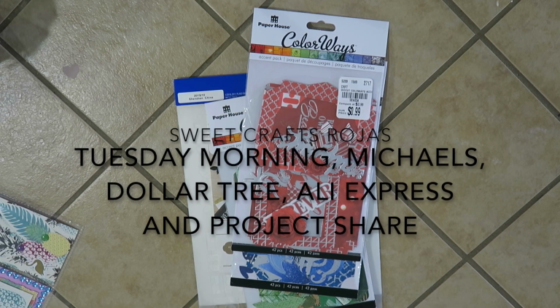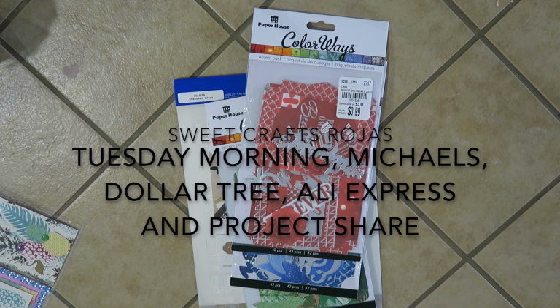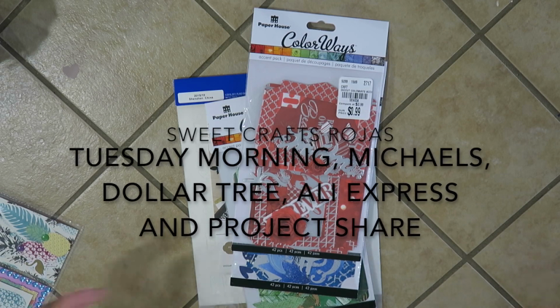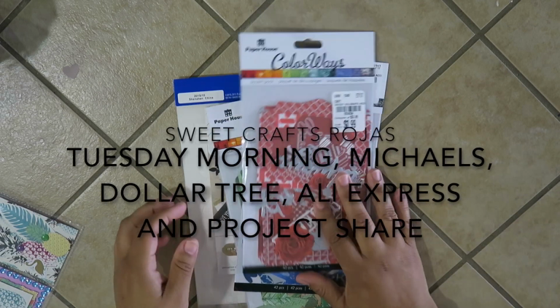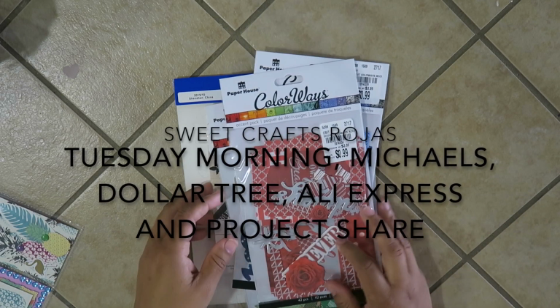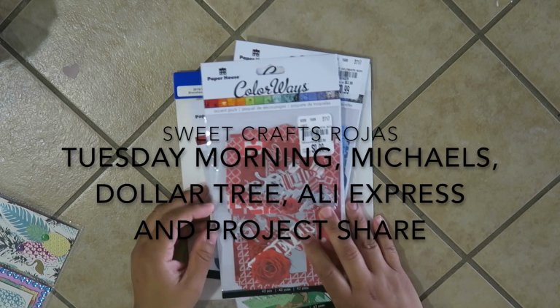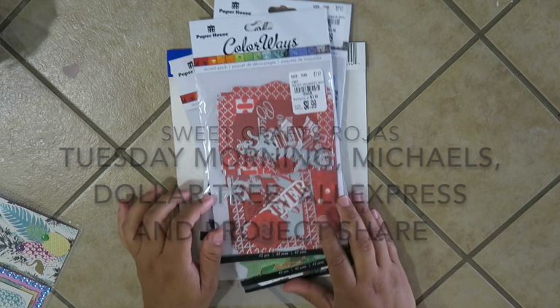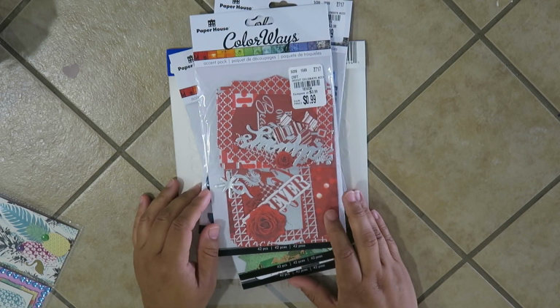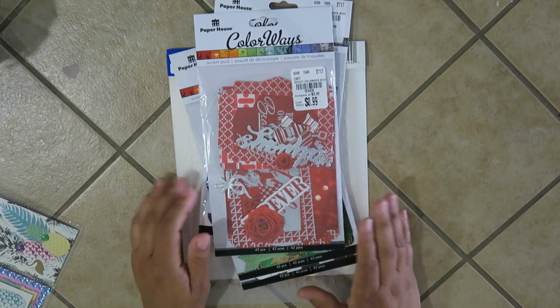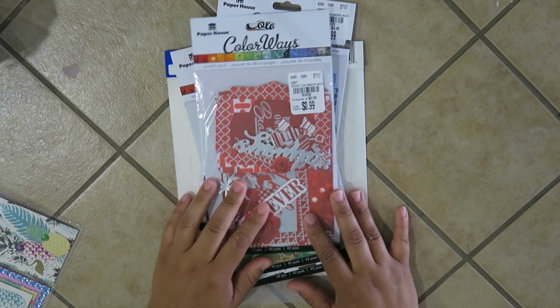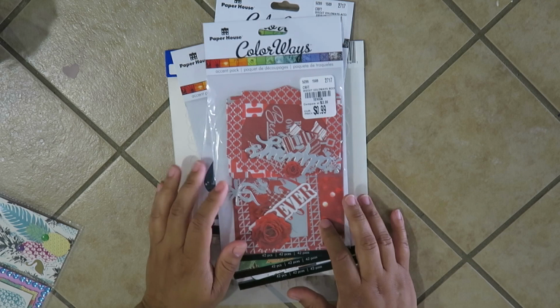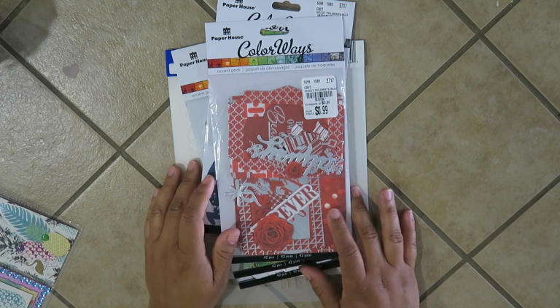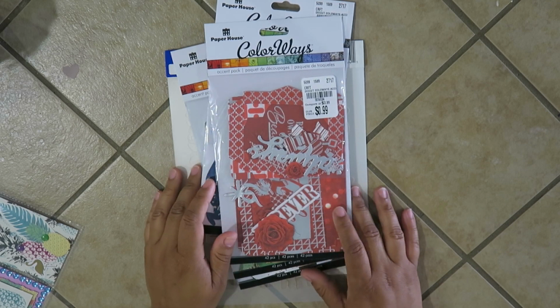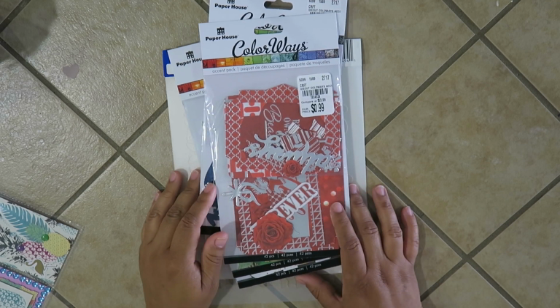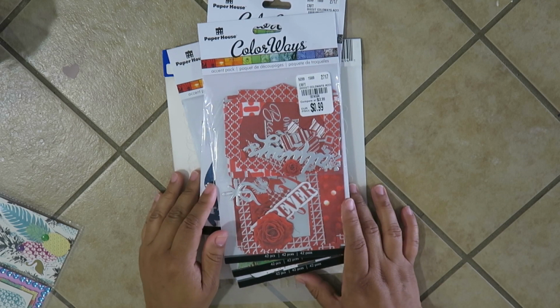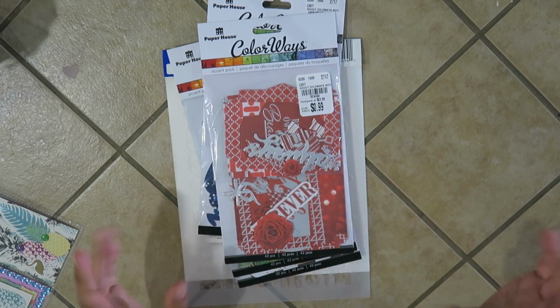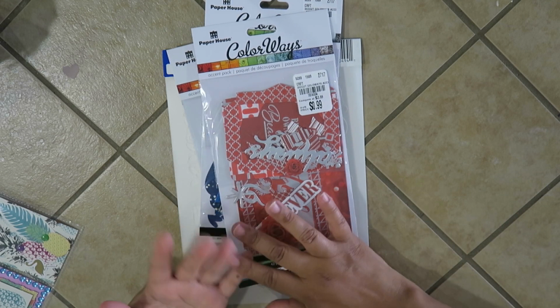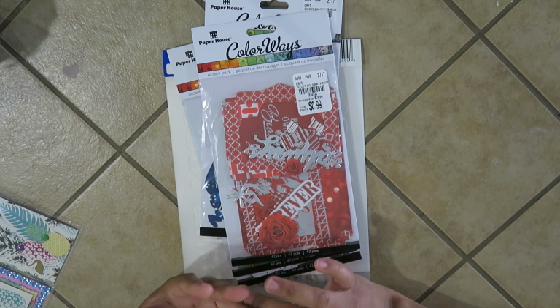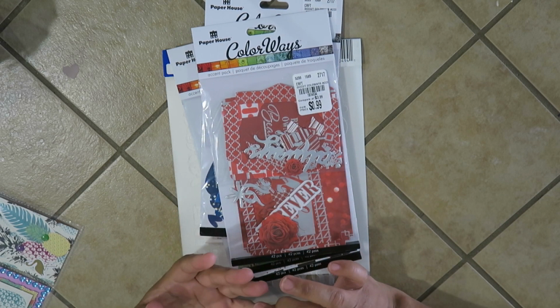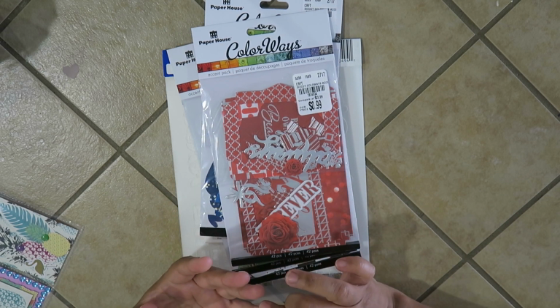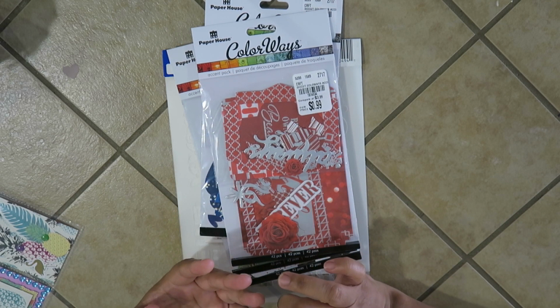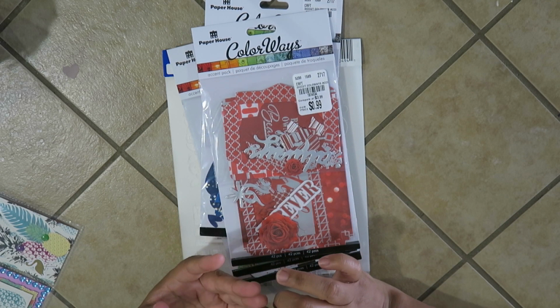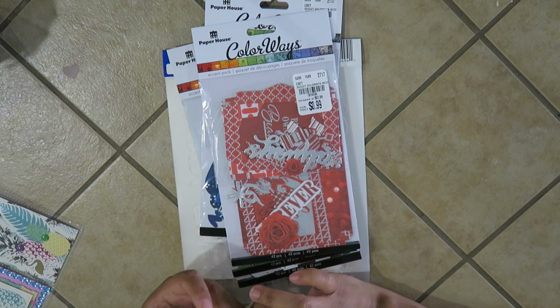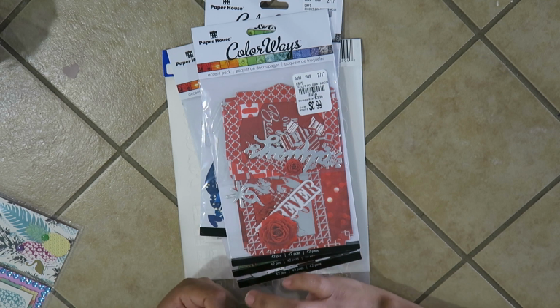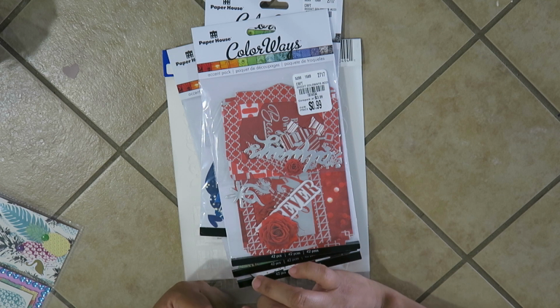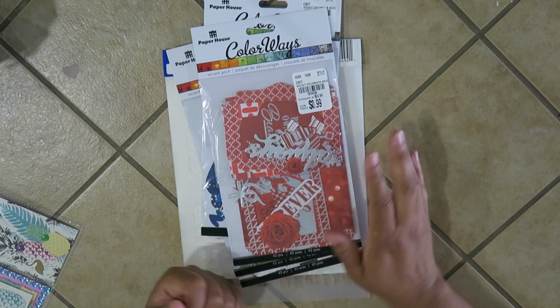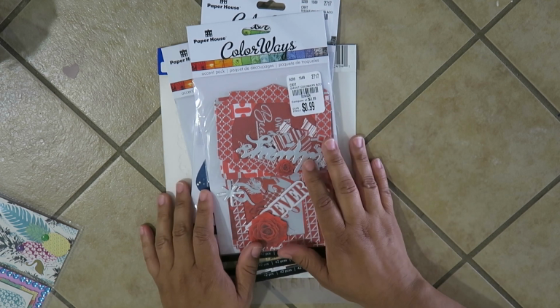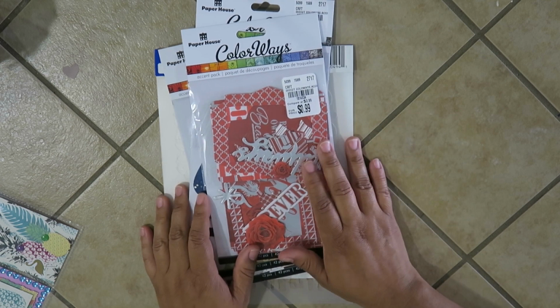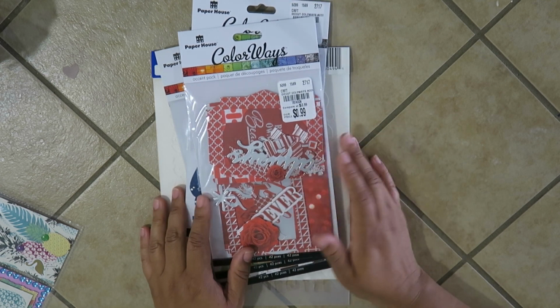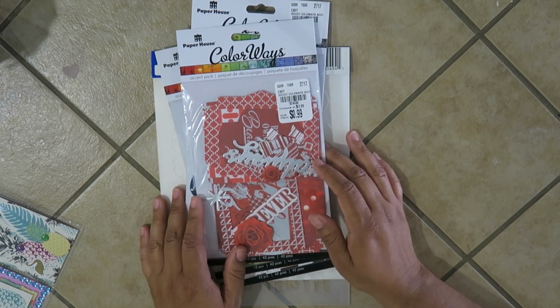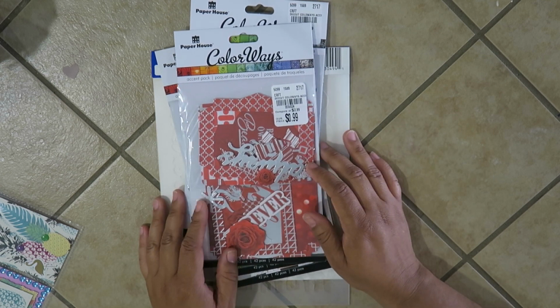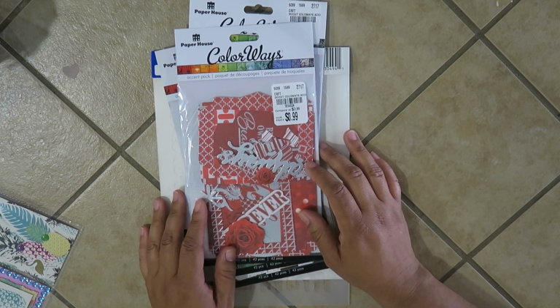Hi everybody, this is Eva and it's 4th of July. Before I get on with my day, I wanted to share a craft haul and some projects that I've been working on.